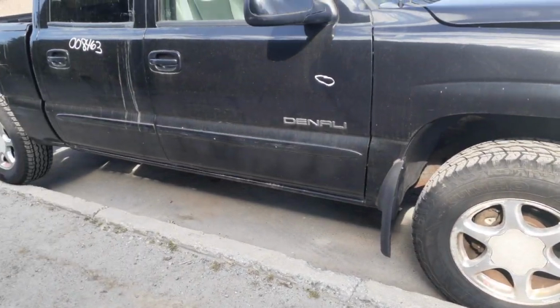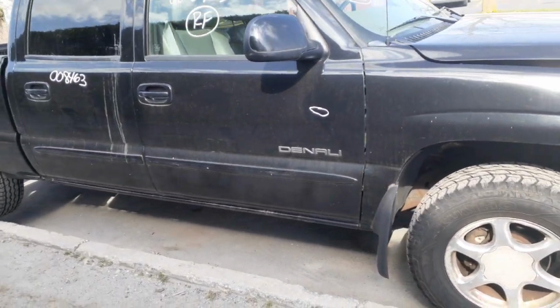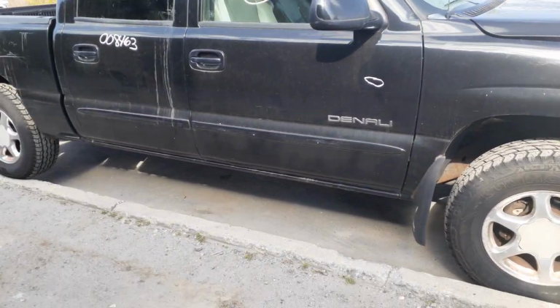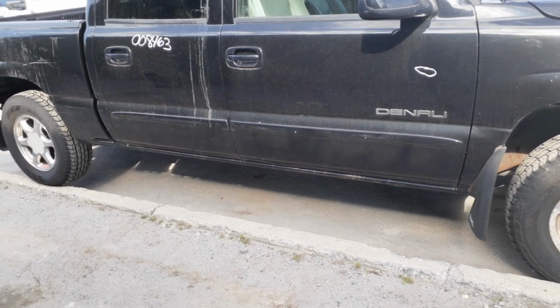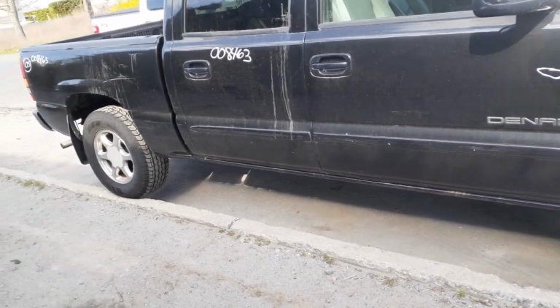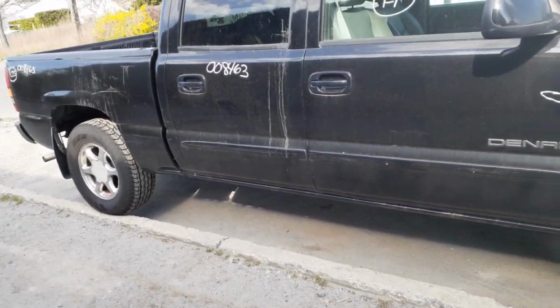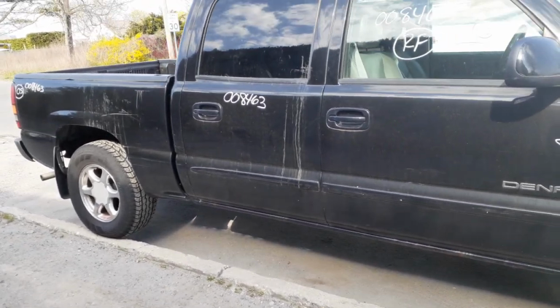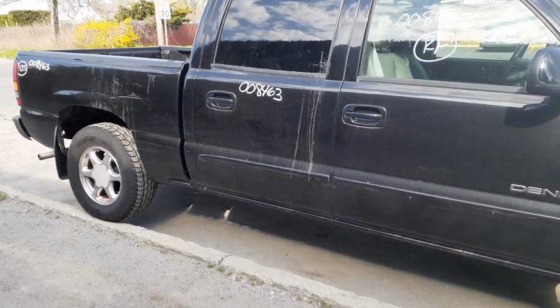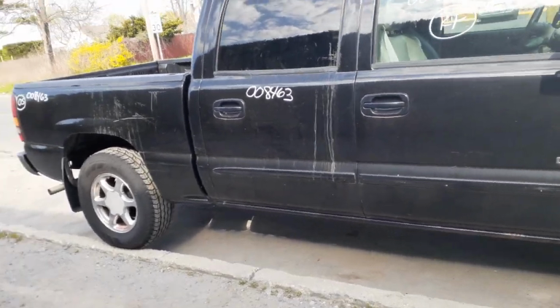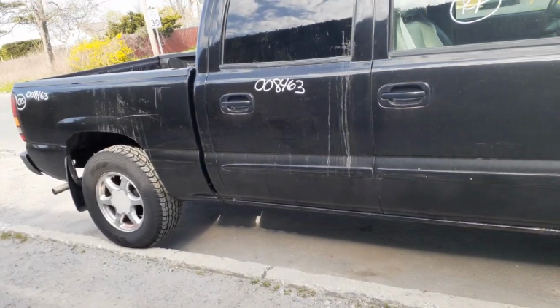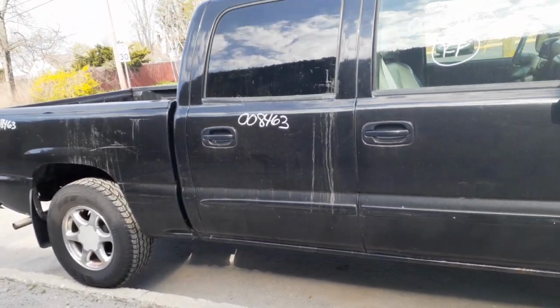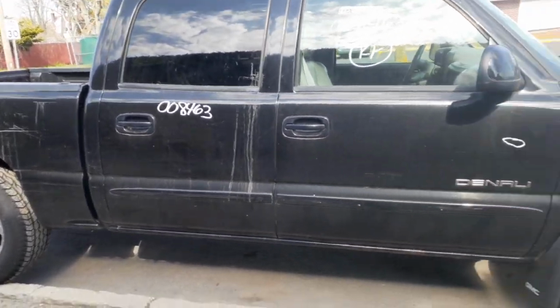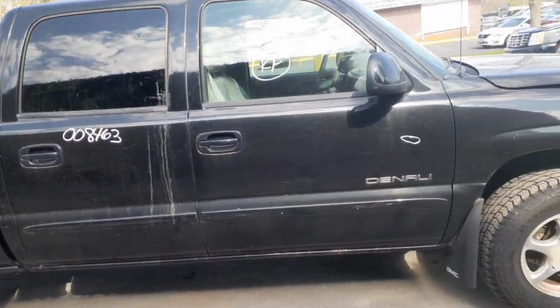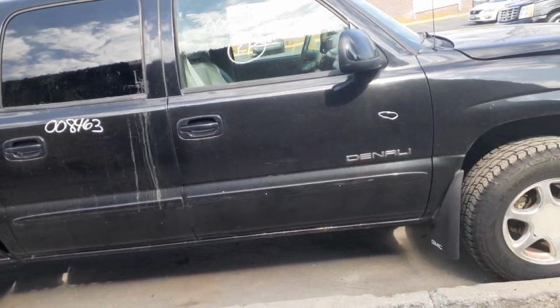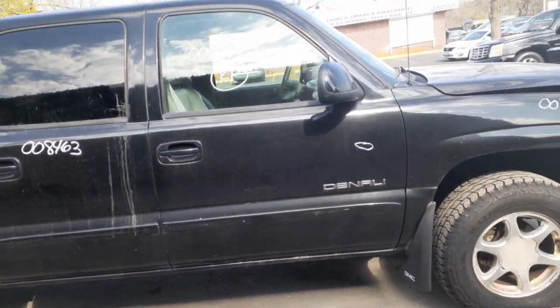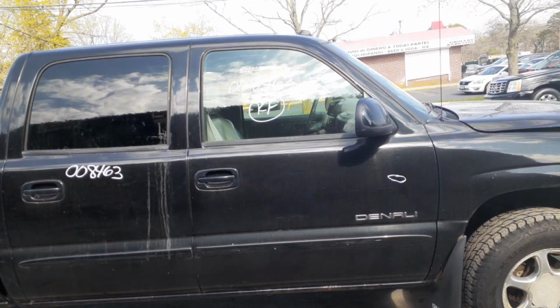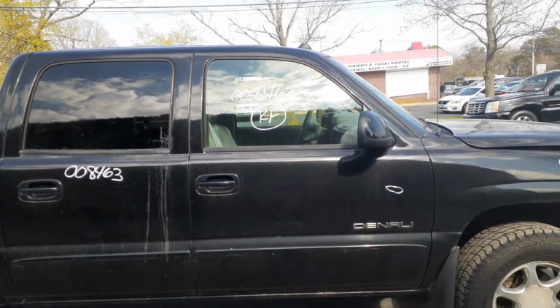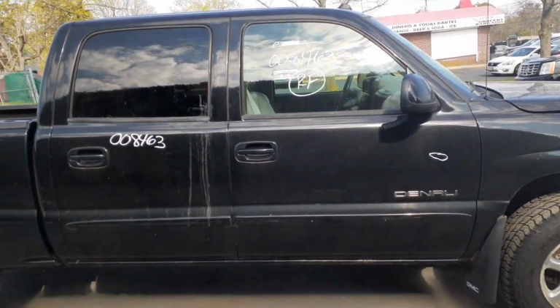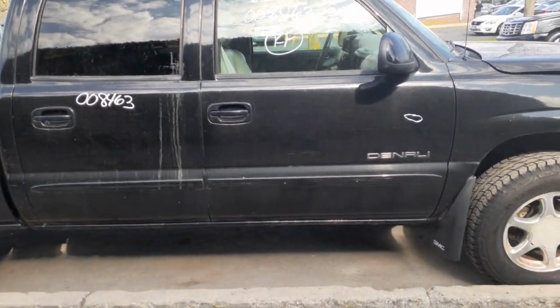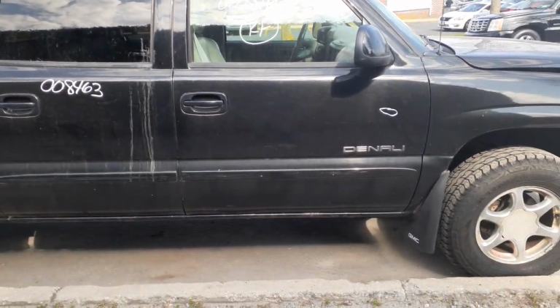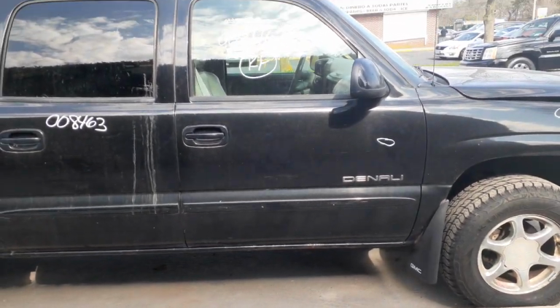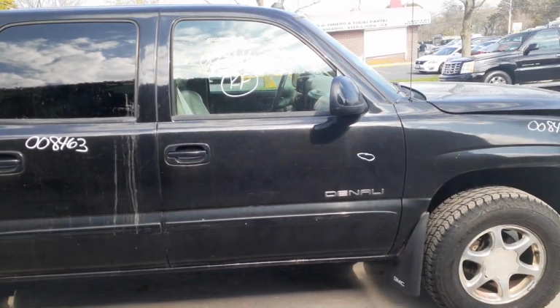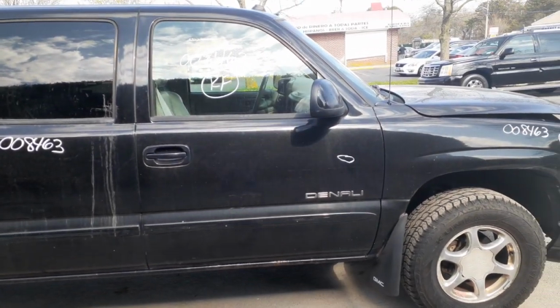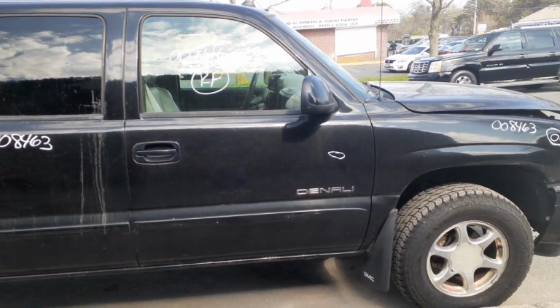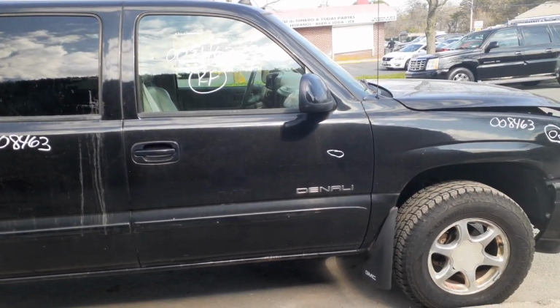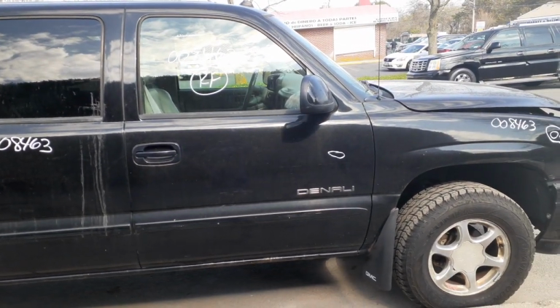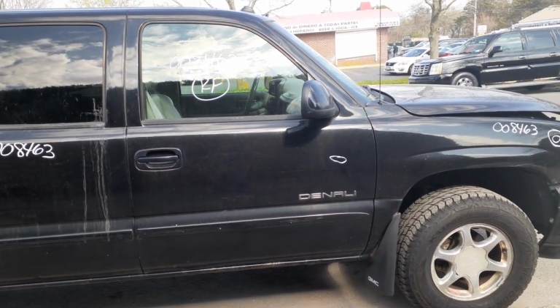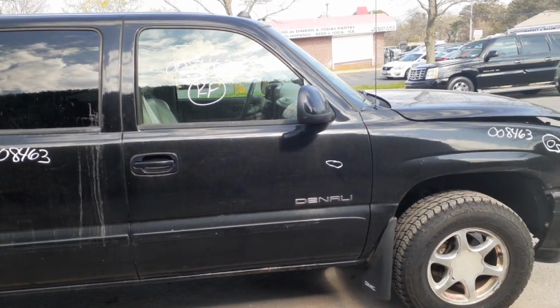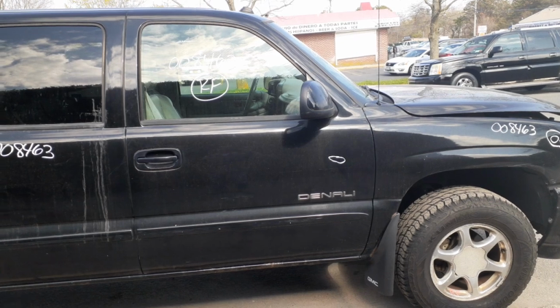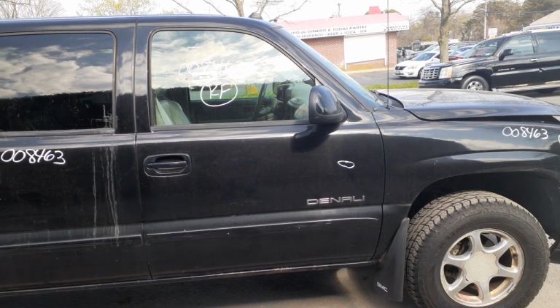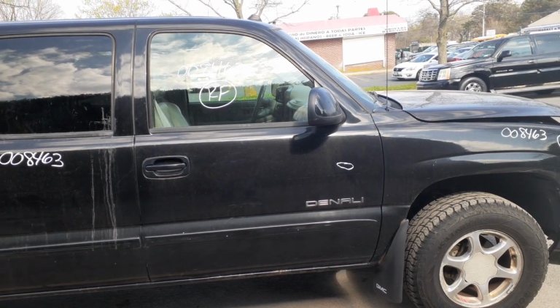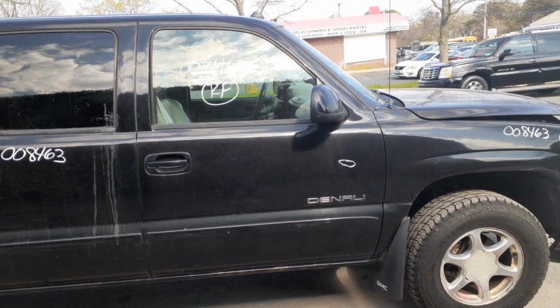You got a right rear door with power window and power locks. Right front door is rotted underneath. You got the outside door handle in black, inside door handle in silver. Window regulator with the motor.